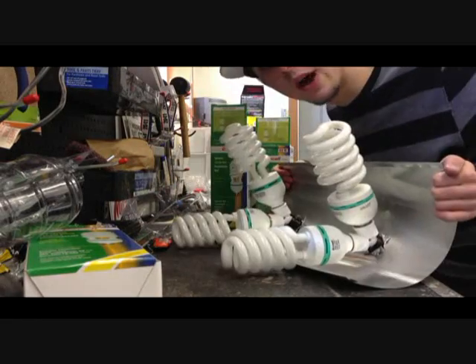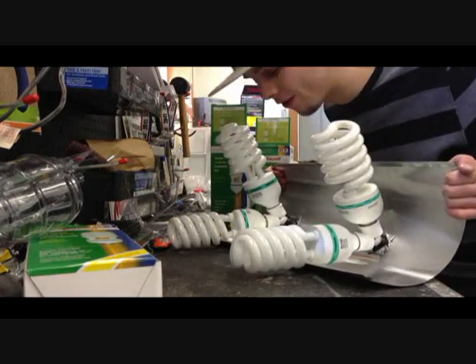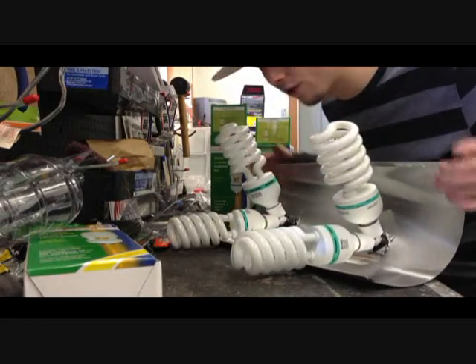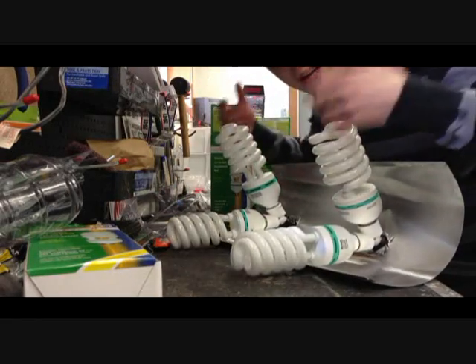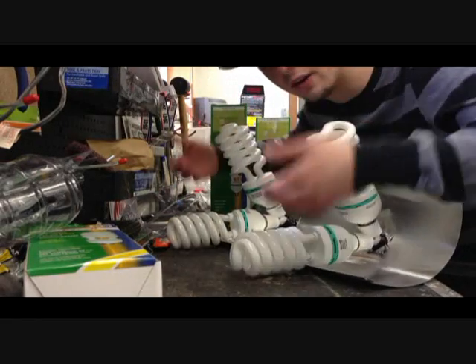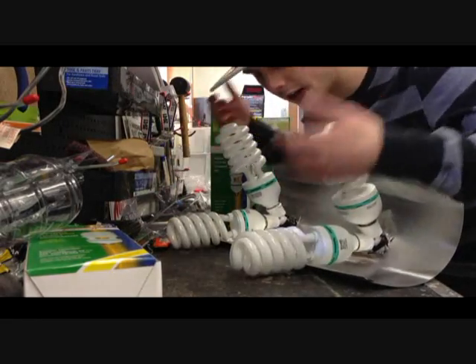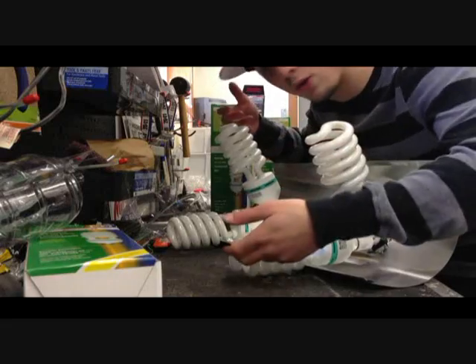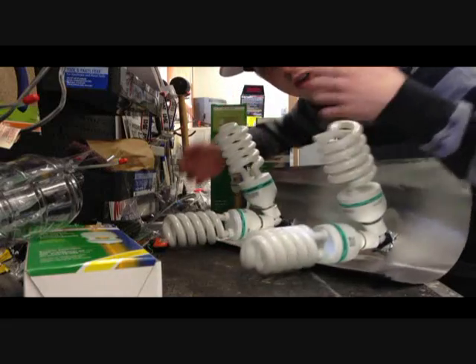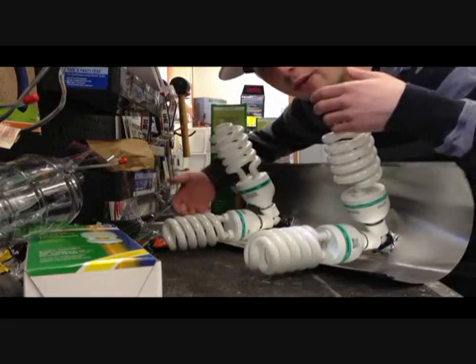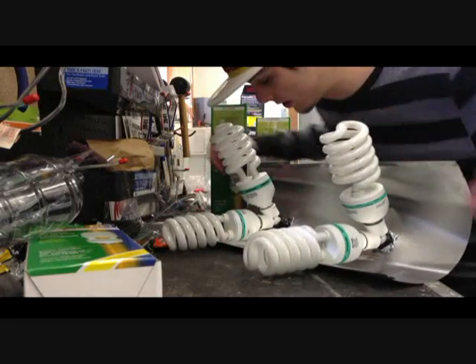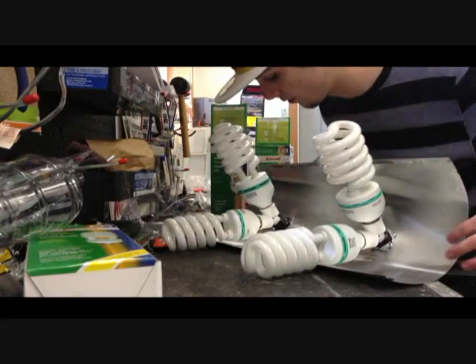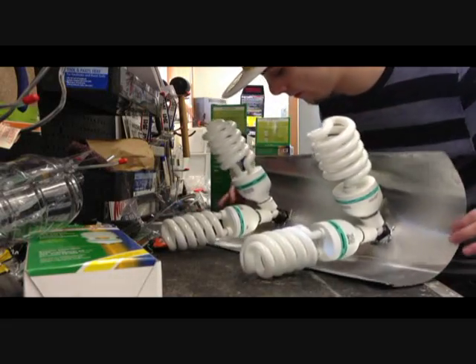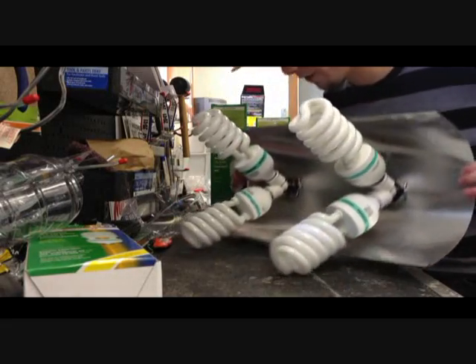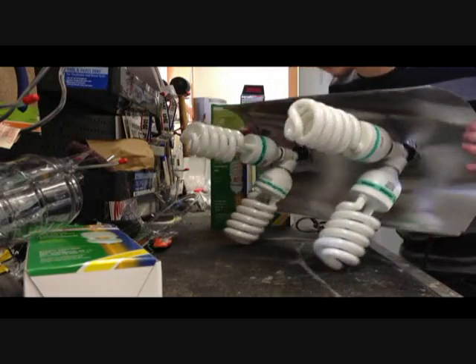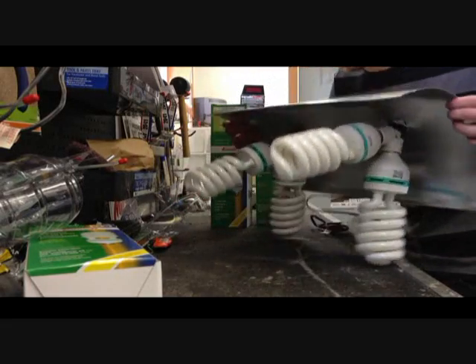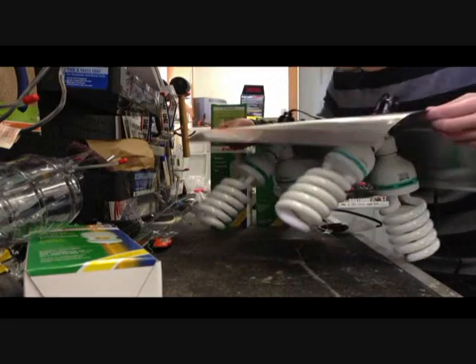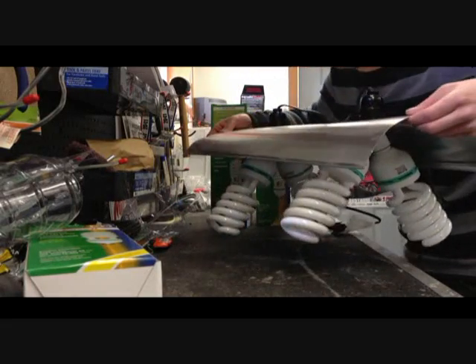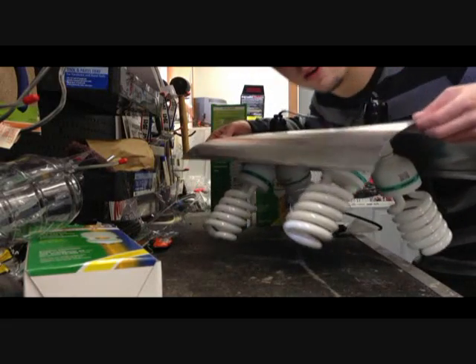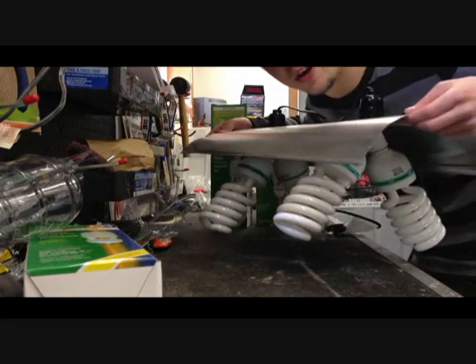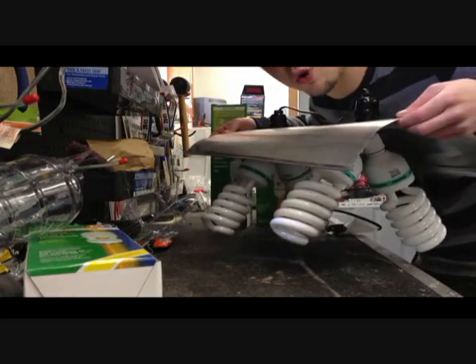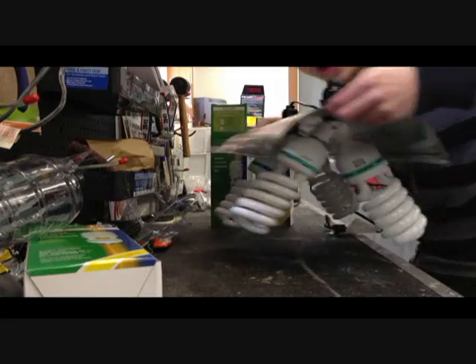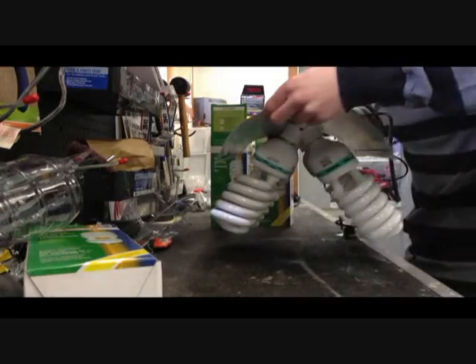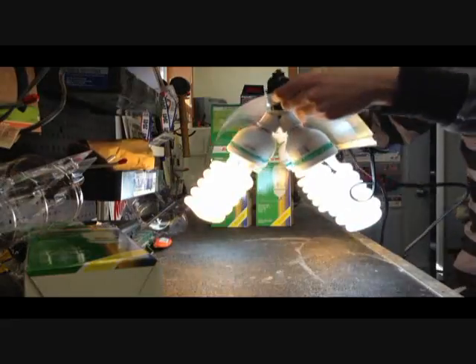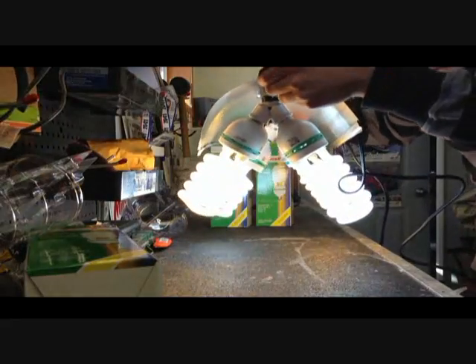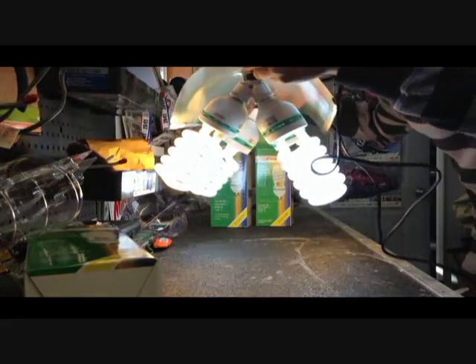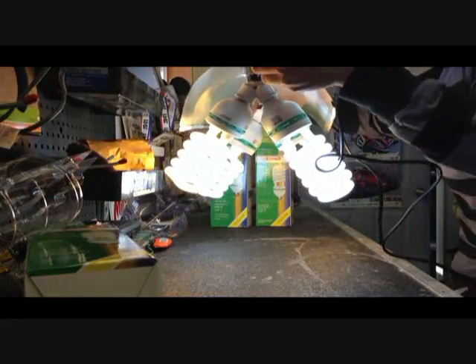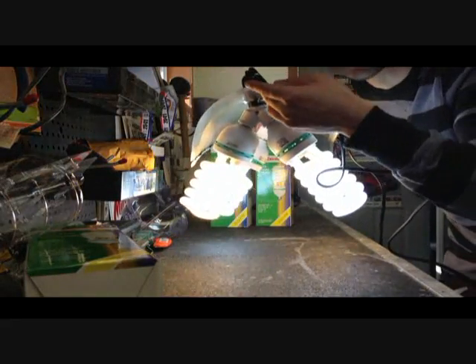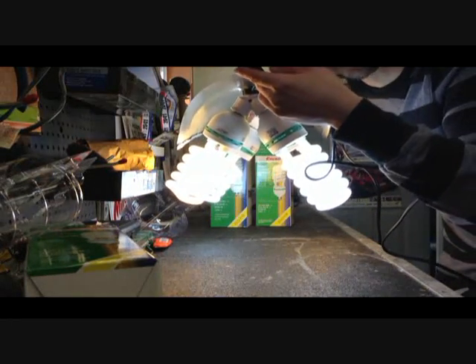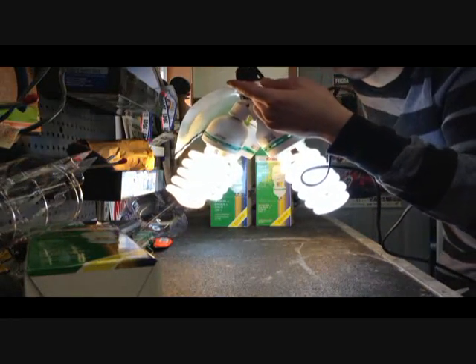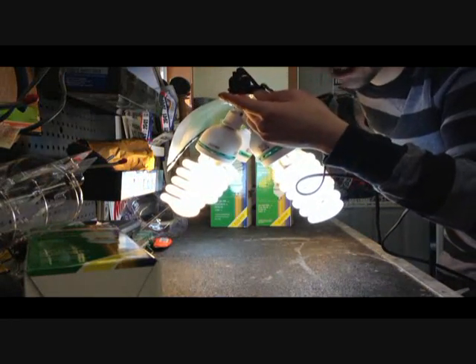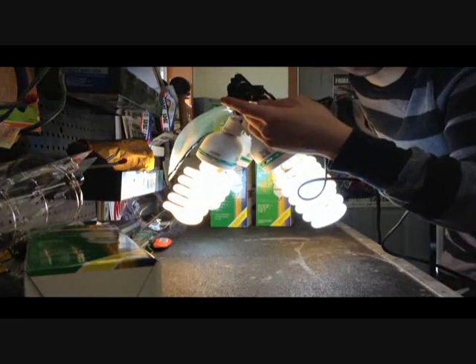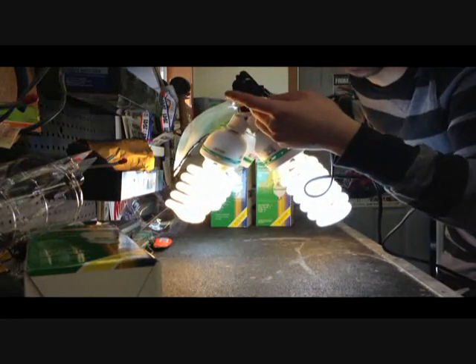Now we have all four of our lights — the blue ones and the red ones. If you flip this over, you have a nice grow light. You turn it on, and there's your grow light. Thanks for watching, guys.